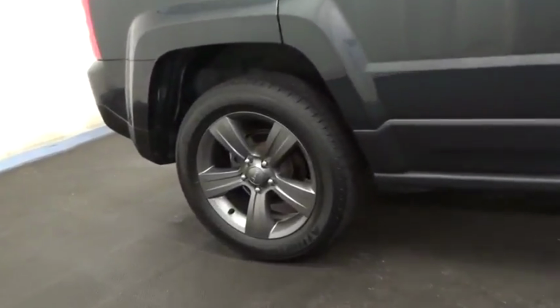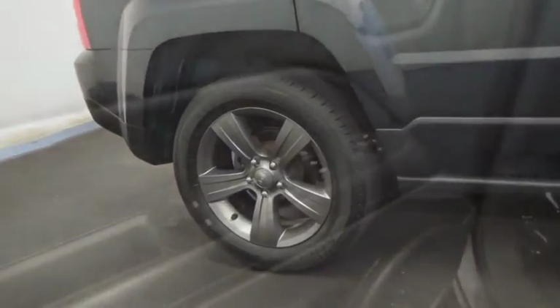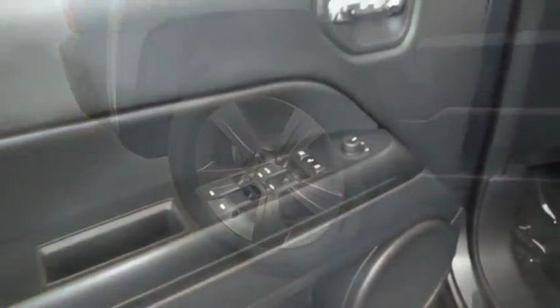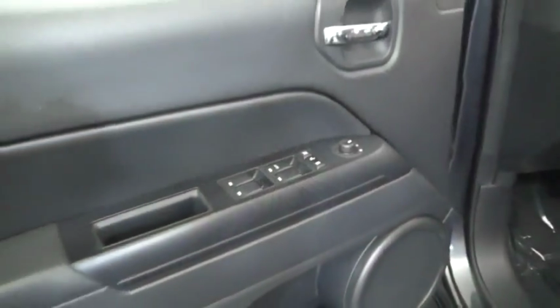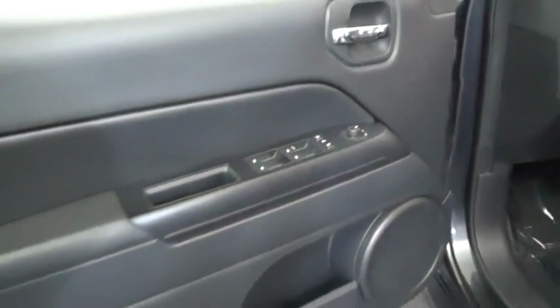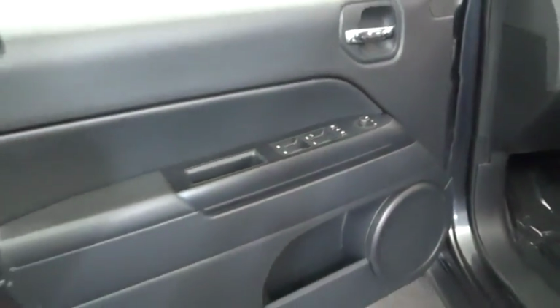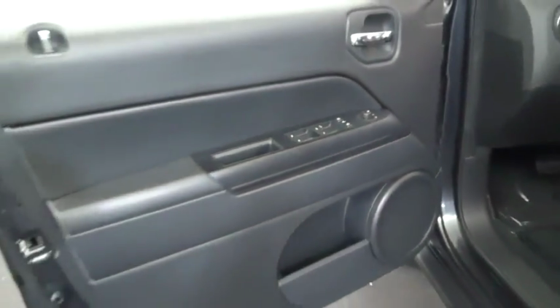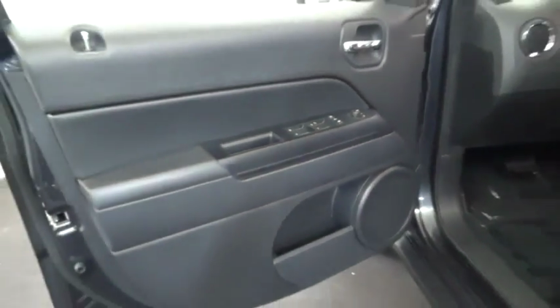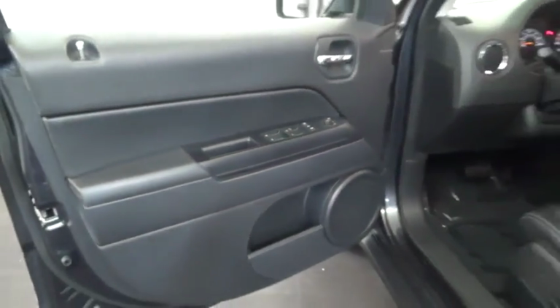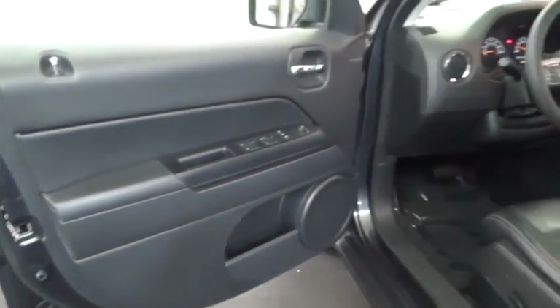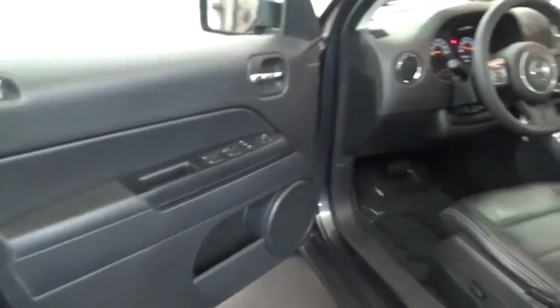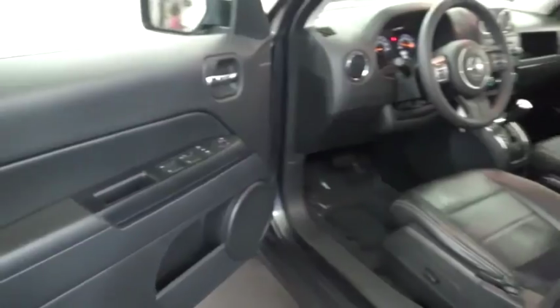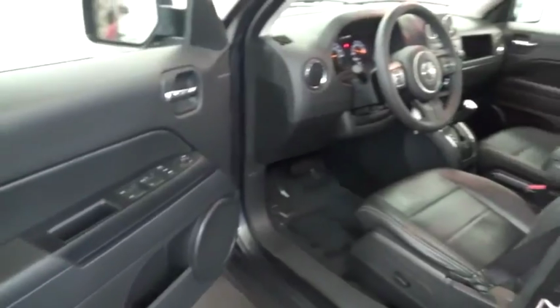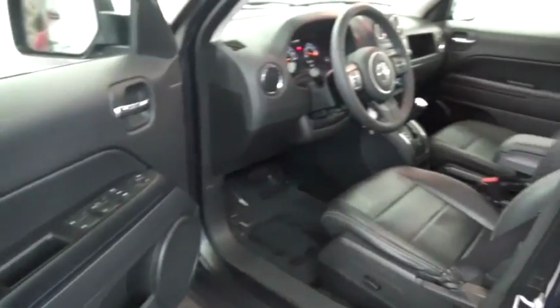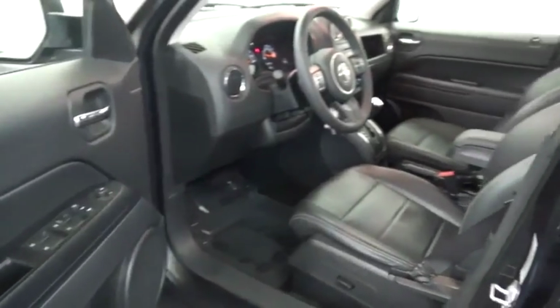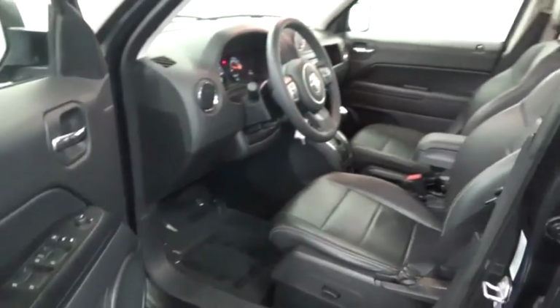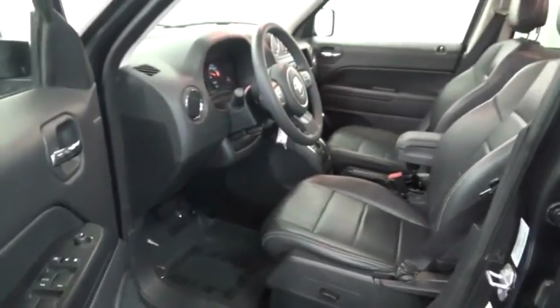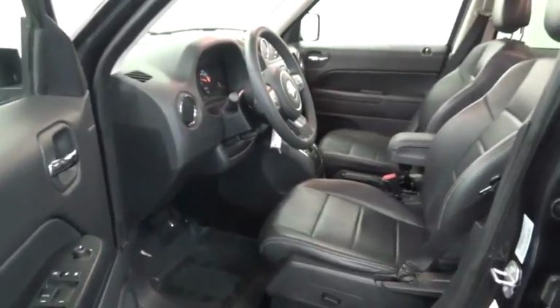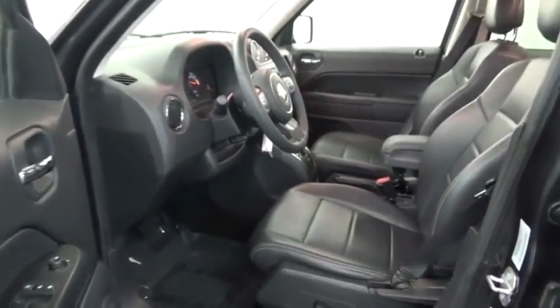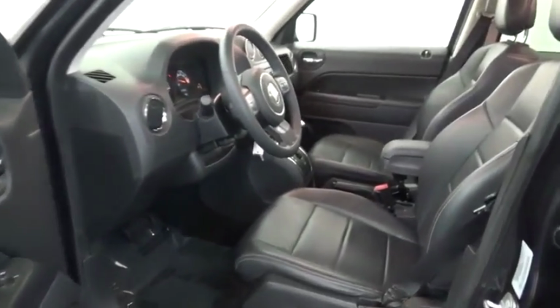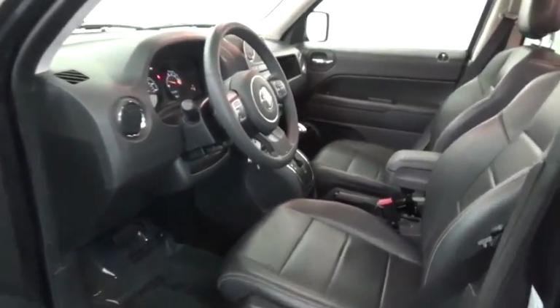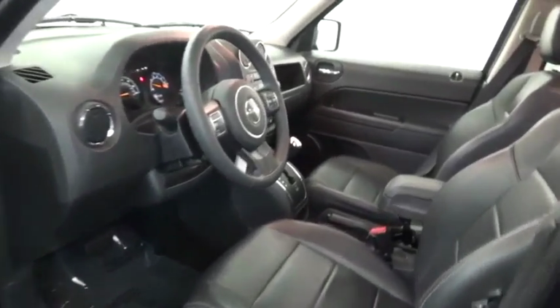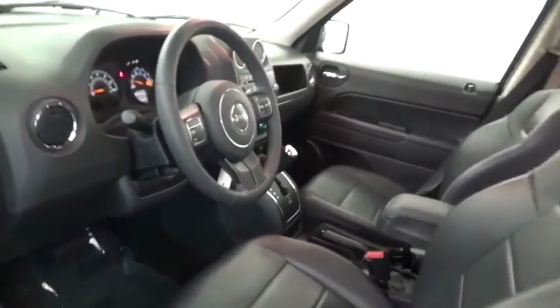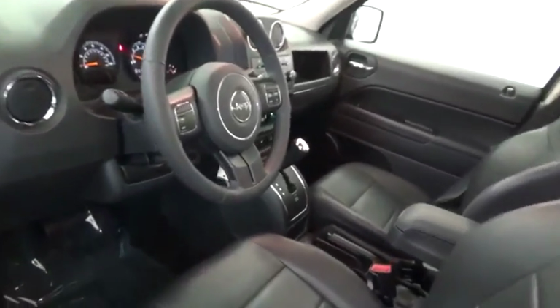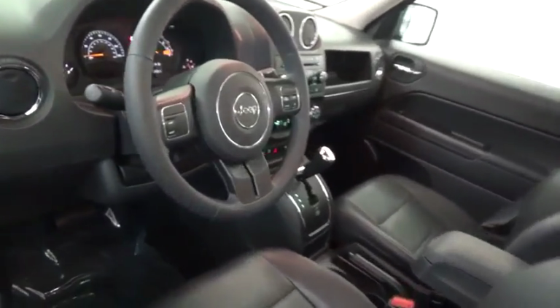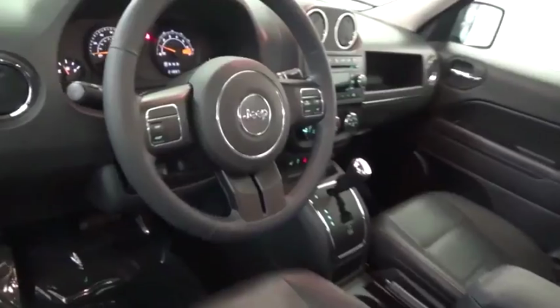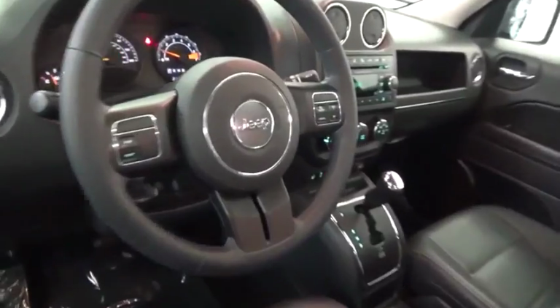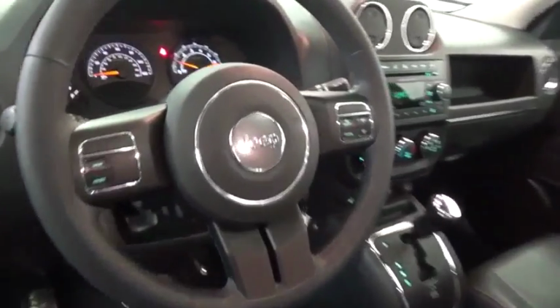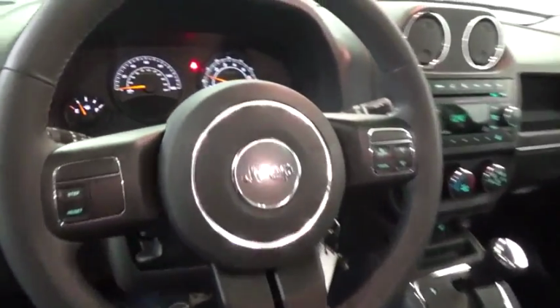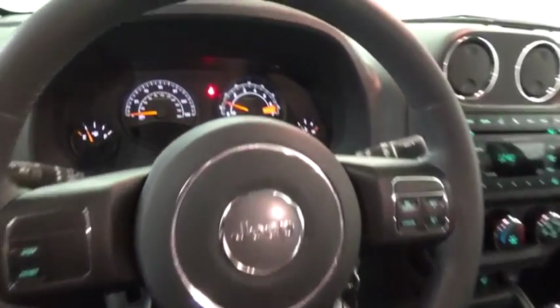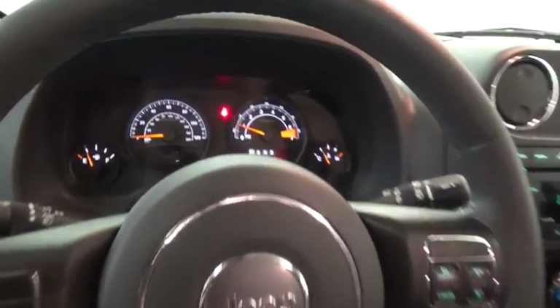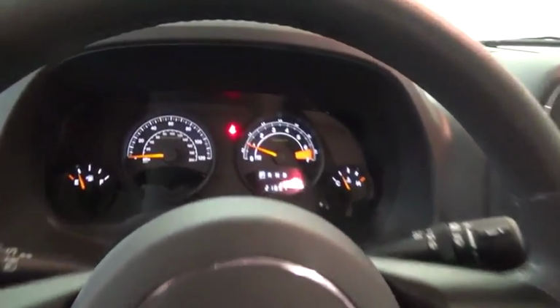The Patriot has plenty of room inside for any size family and is priced below $20,000. Here are some of this vehicle's great options: stability control, traction control, power steering,